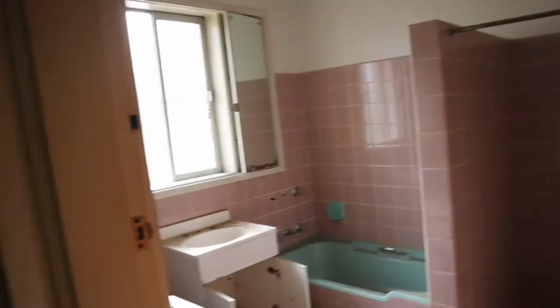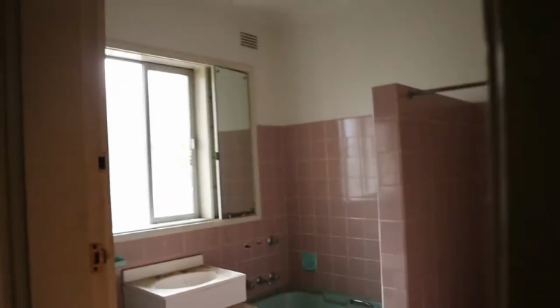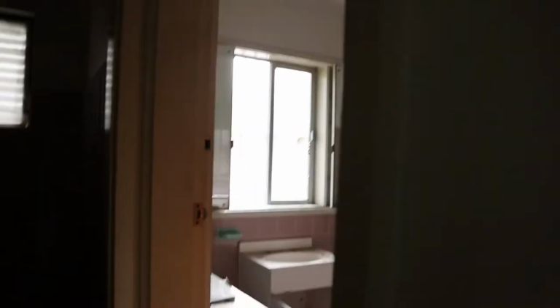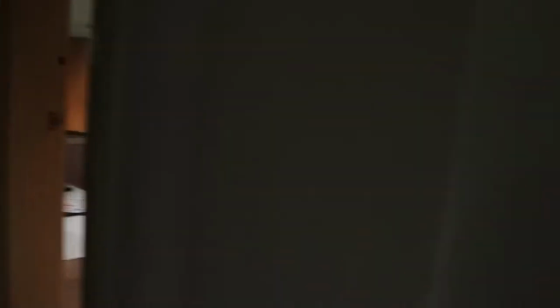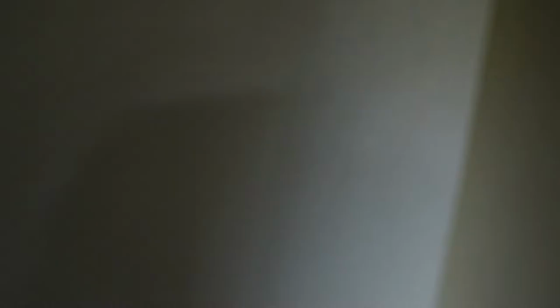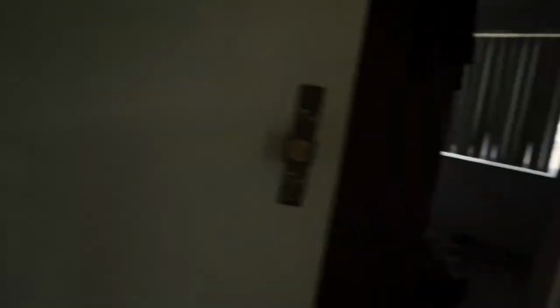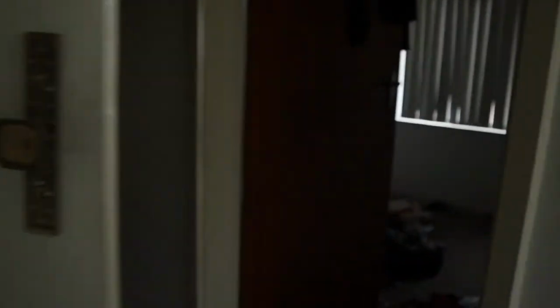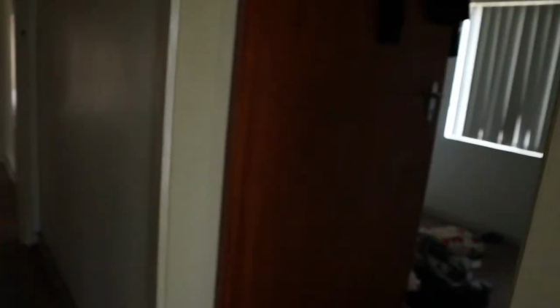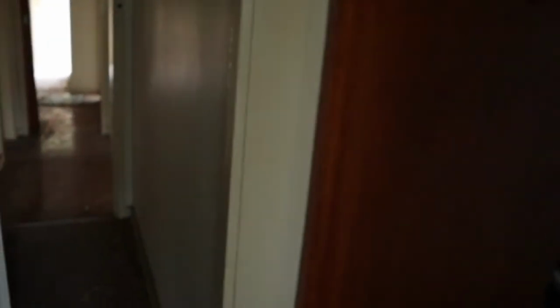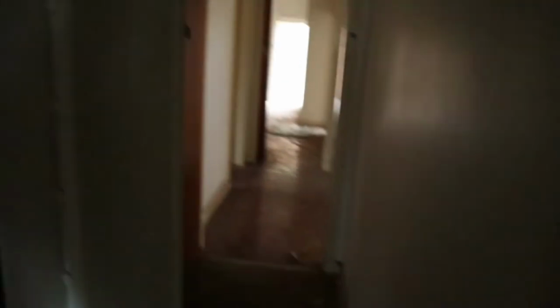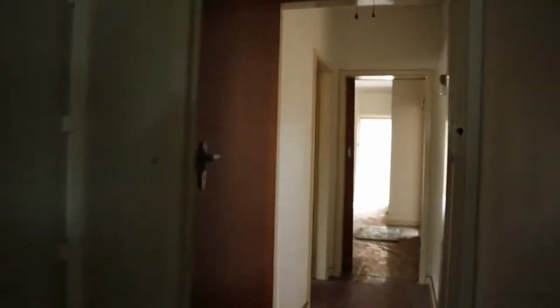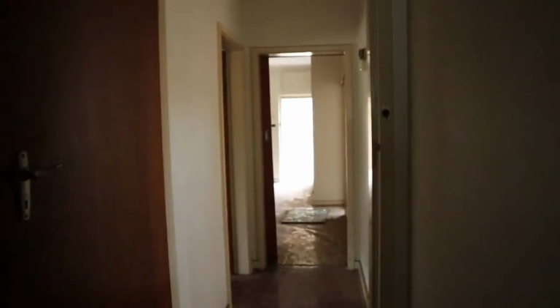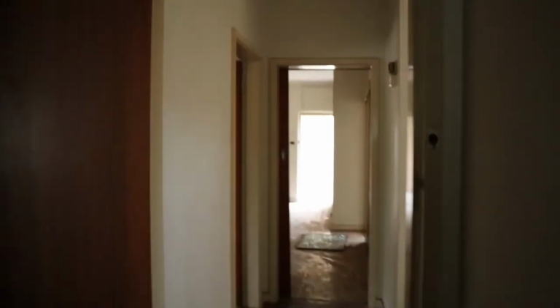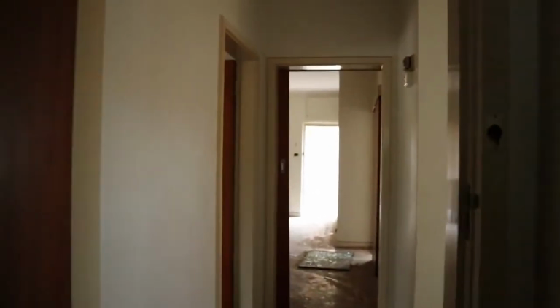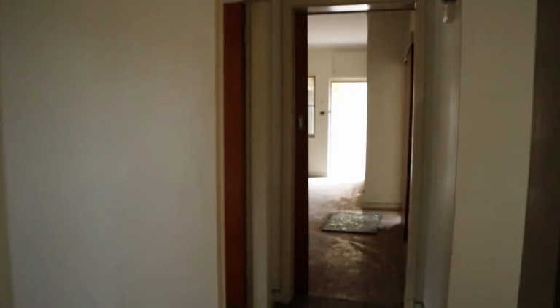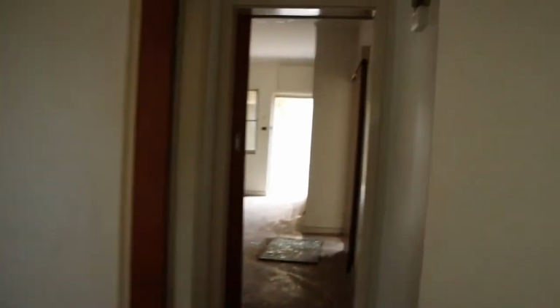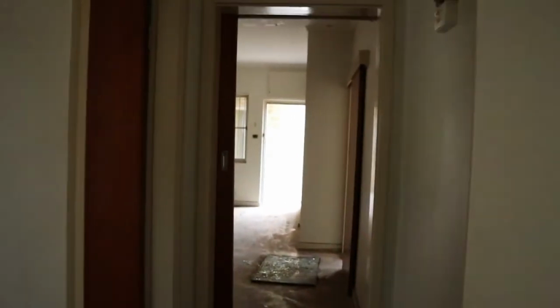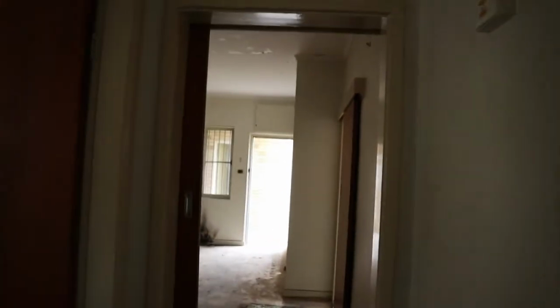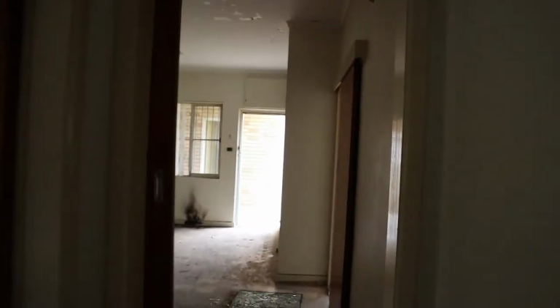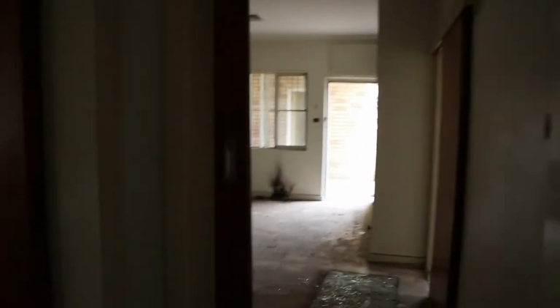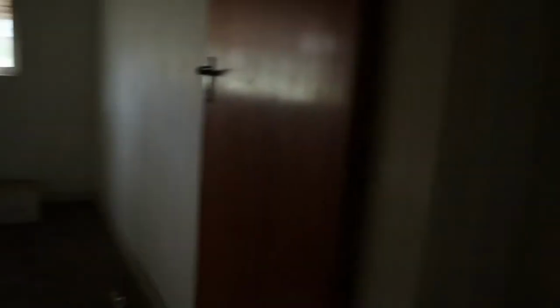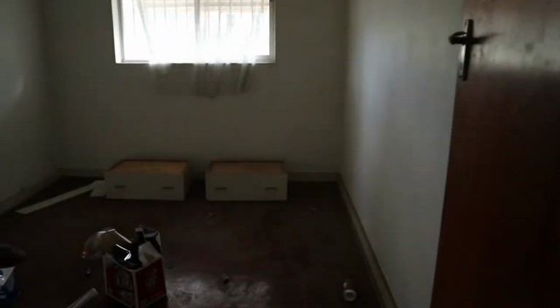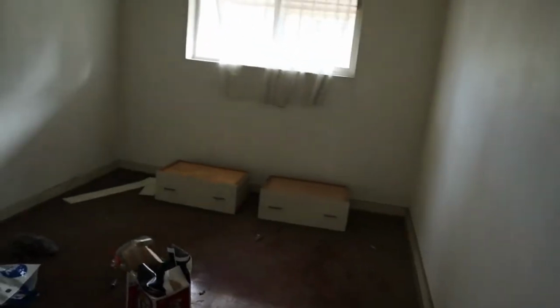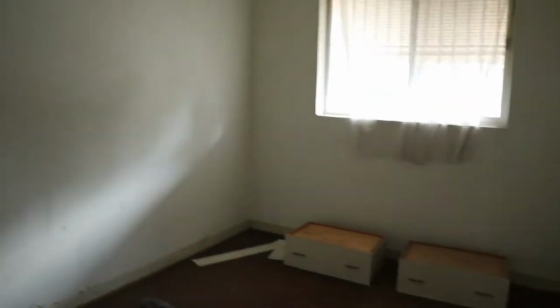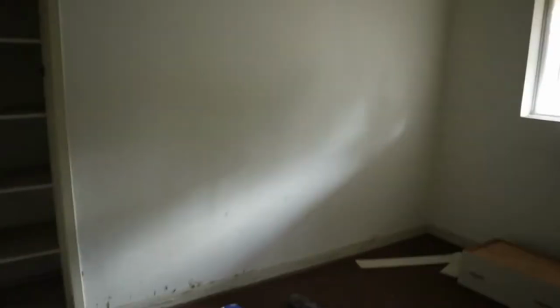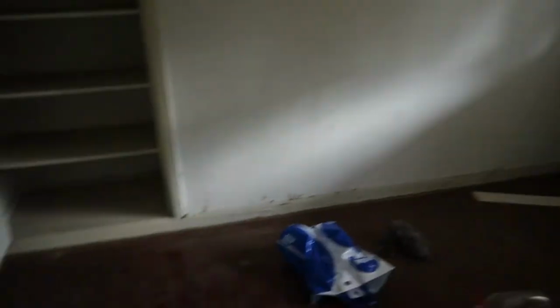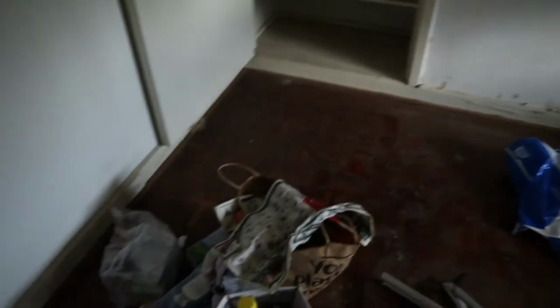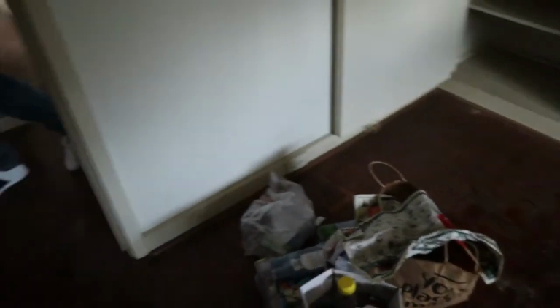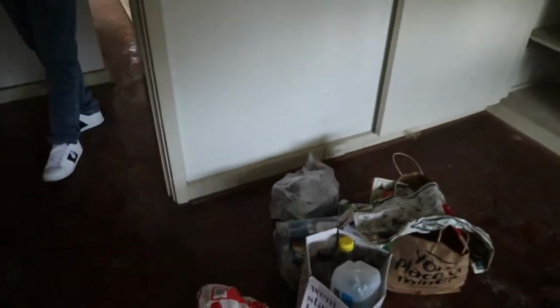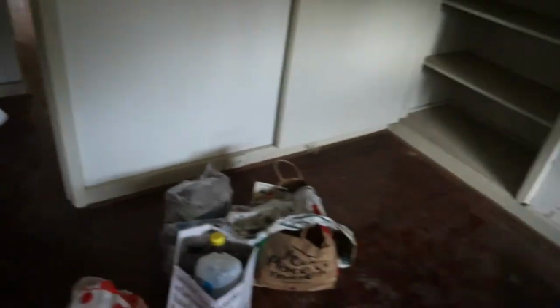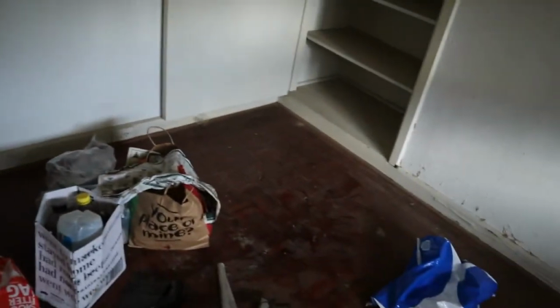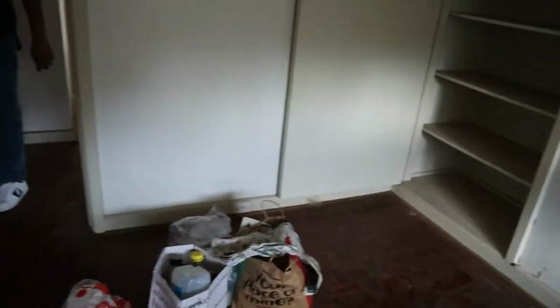Toilet. Another room. Actually, someone used to live here.